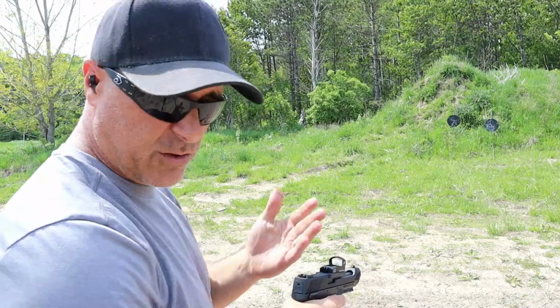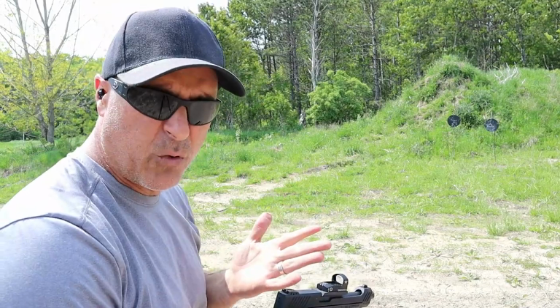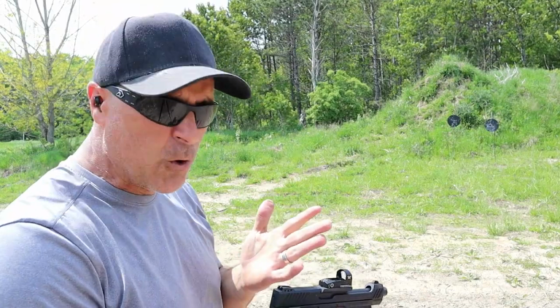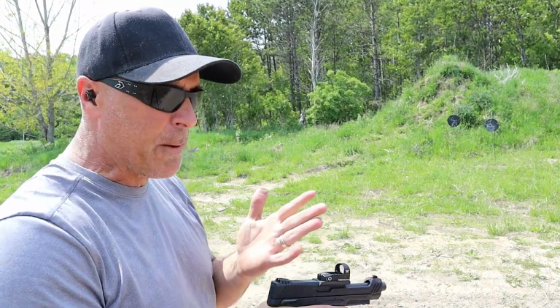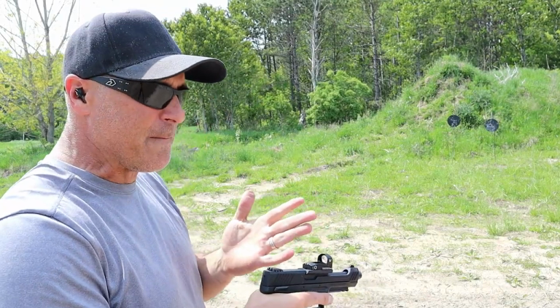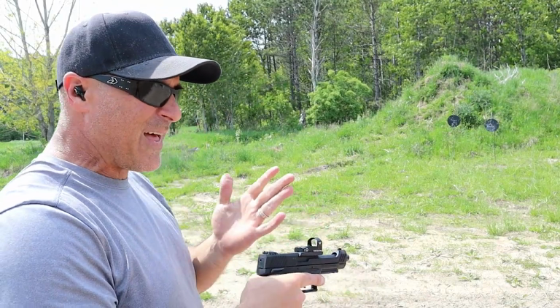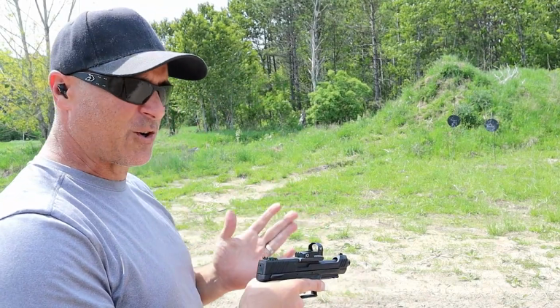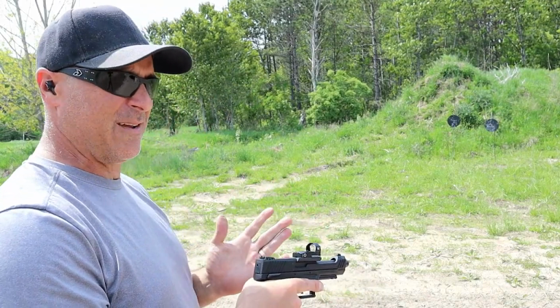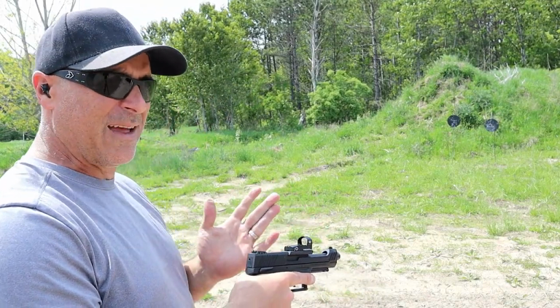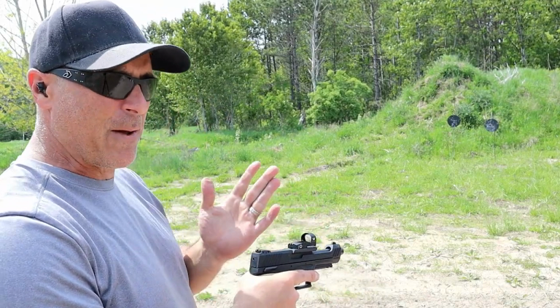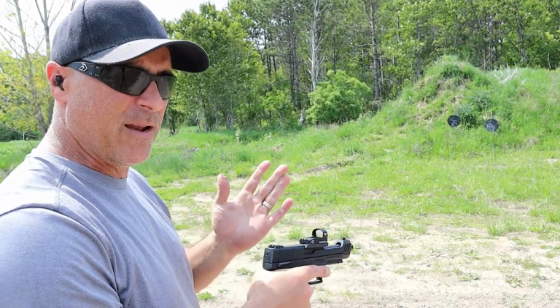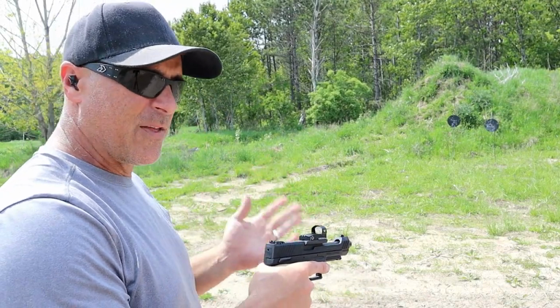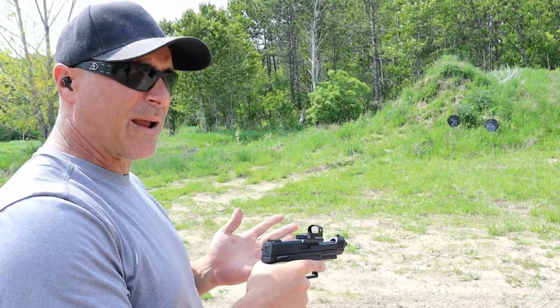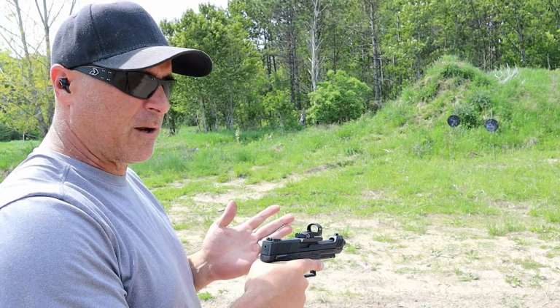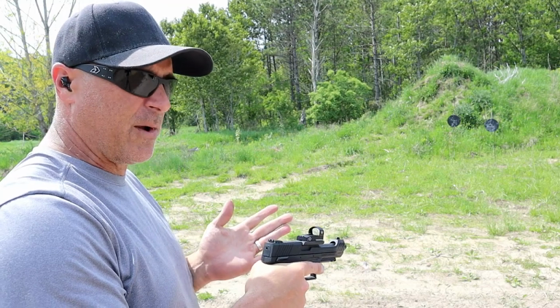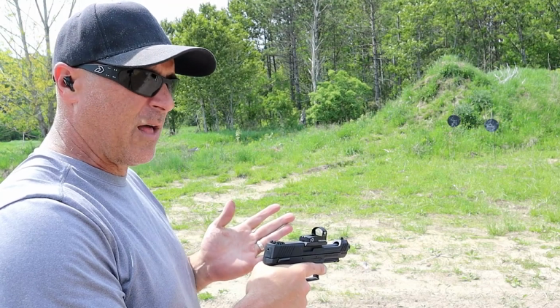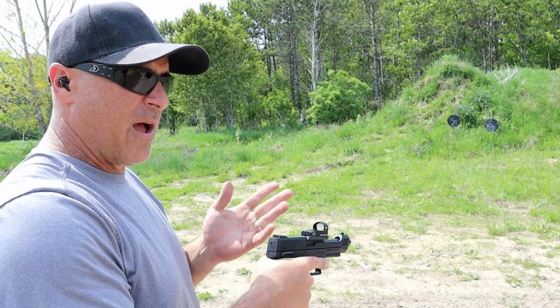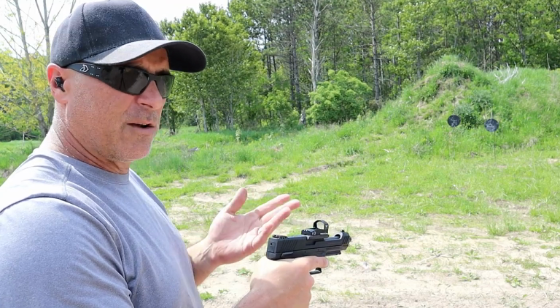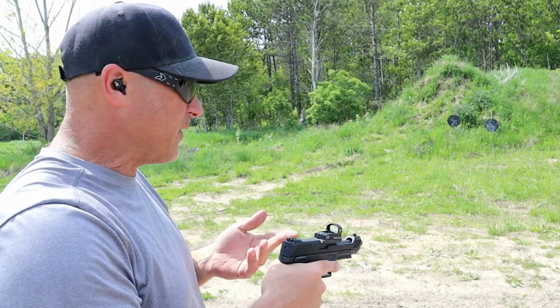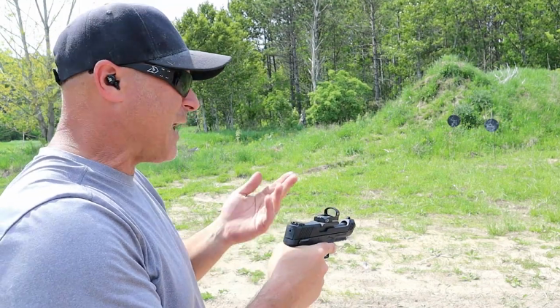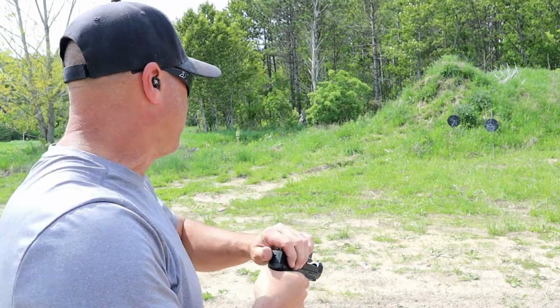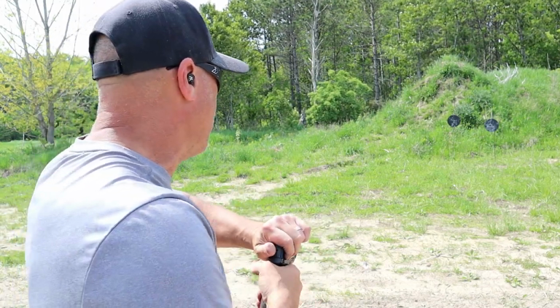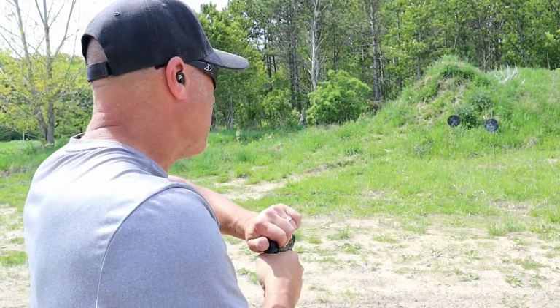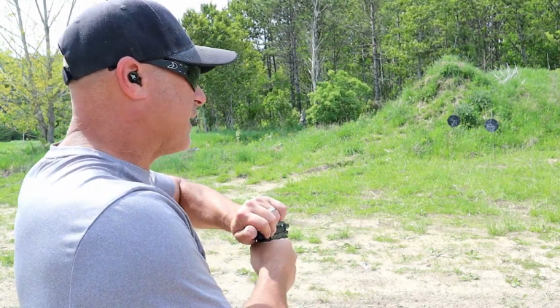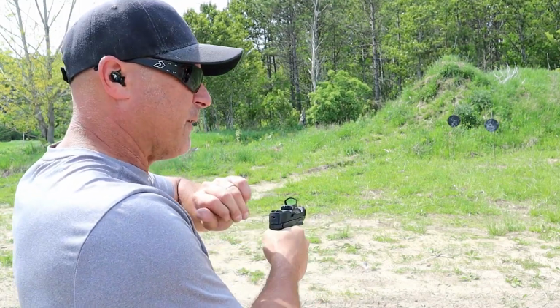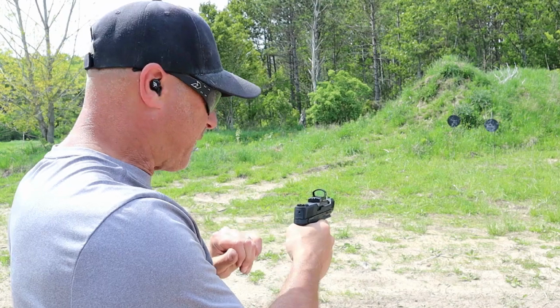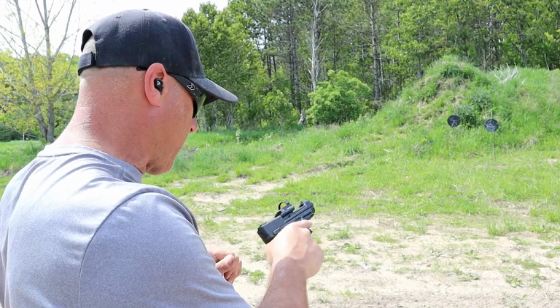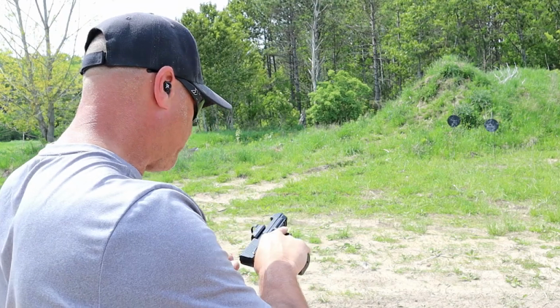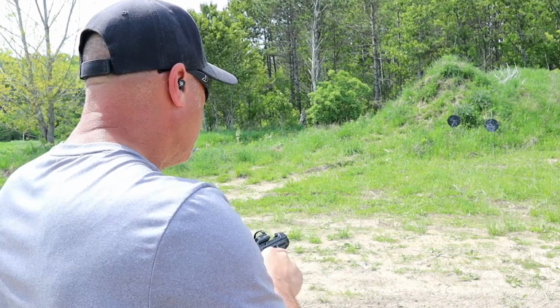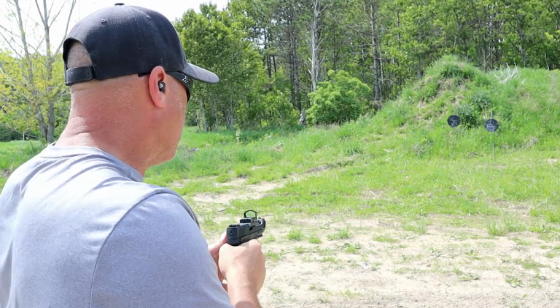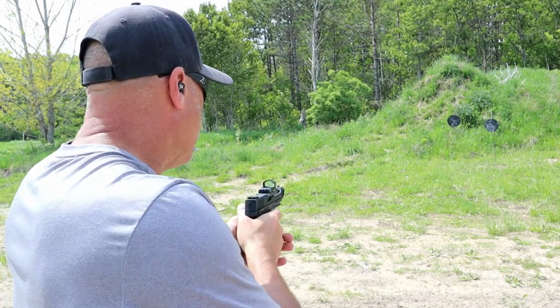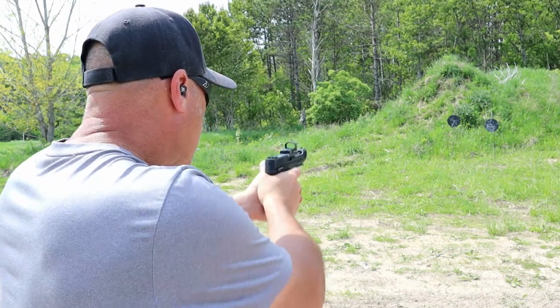The original TX-22 — a lot of people said that thing's great. They said, 'I like that better than the Glock. I picked it up for $300 and it runs better than the Glock 44.' So here we go.